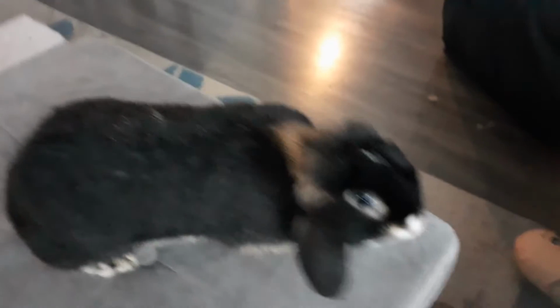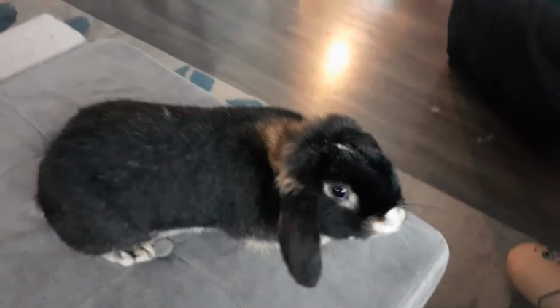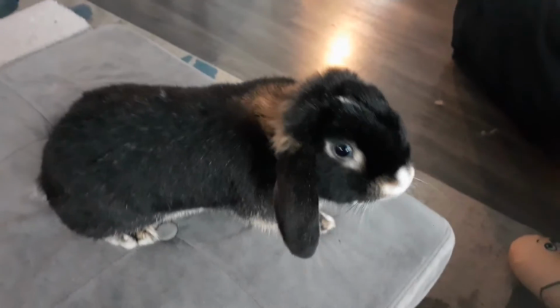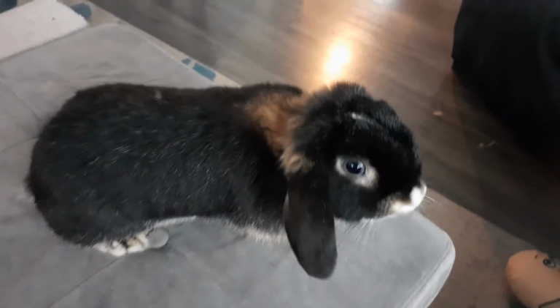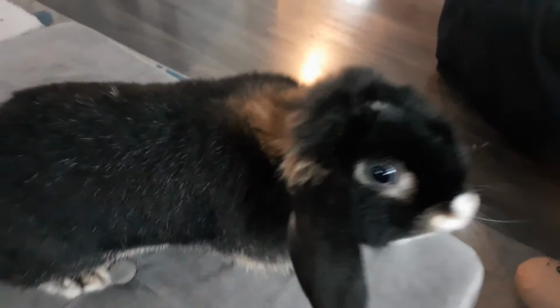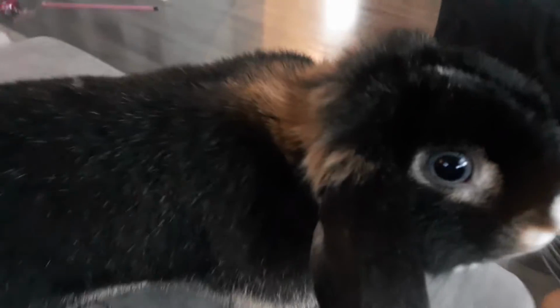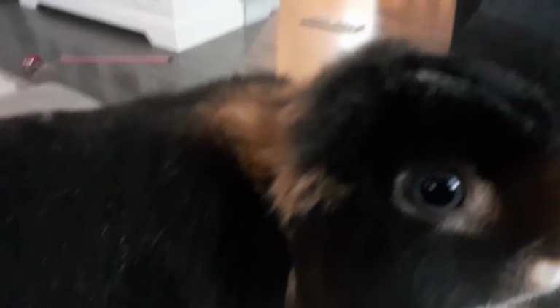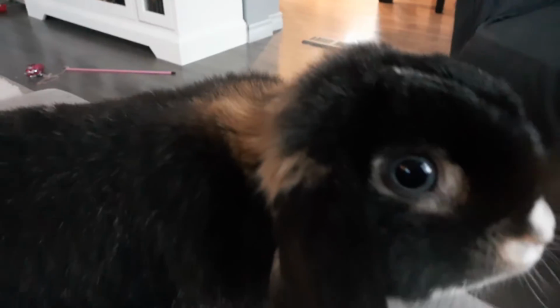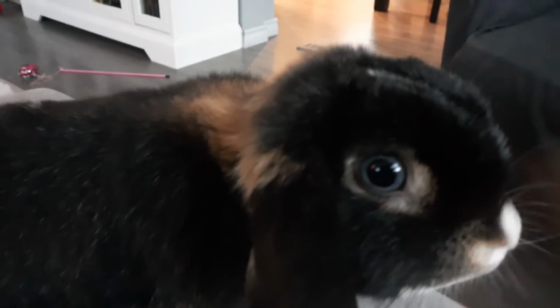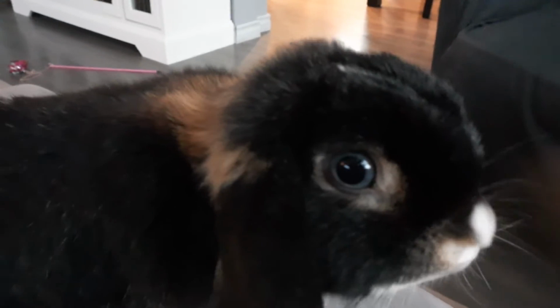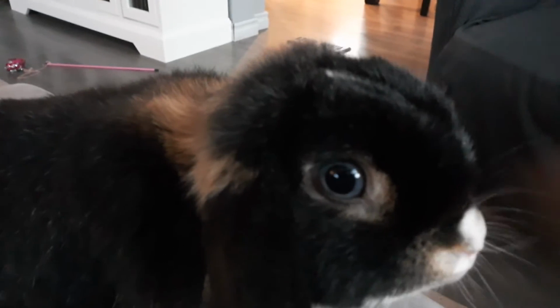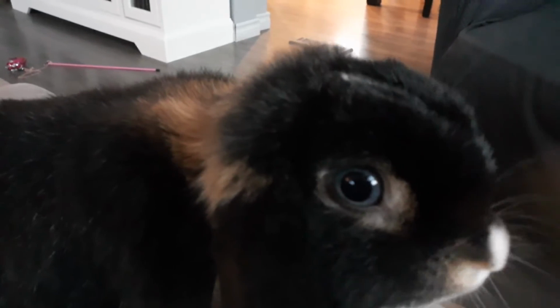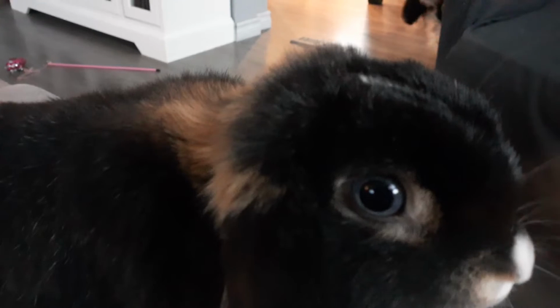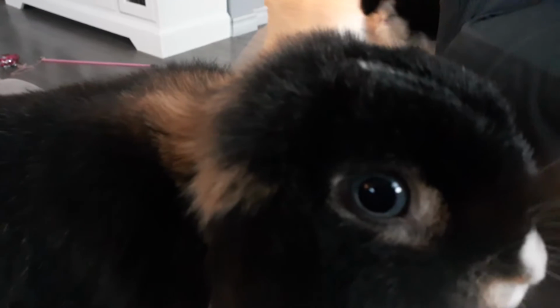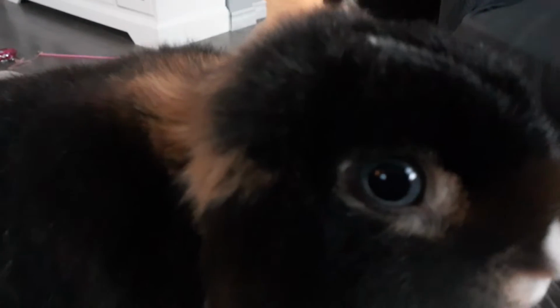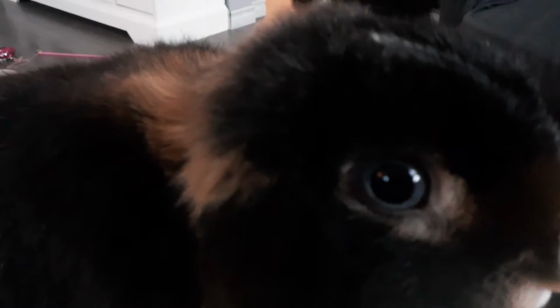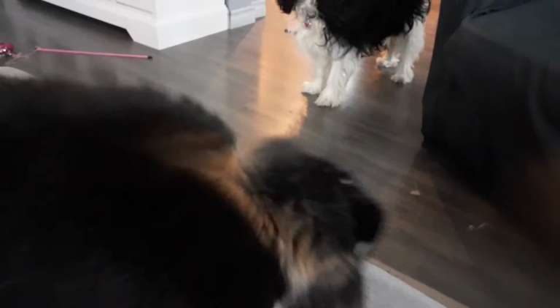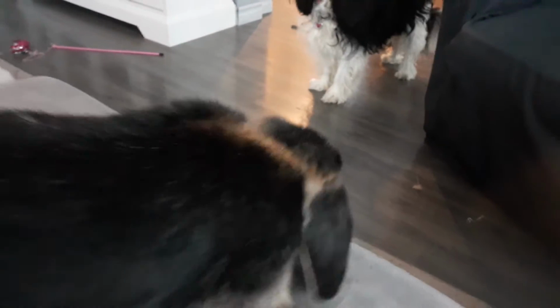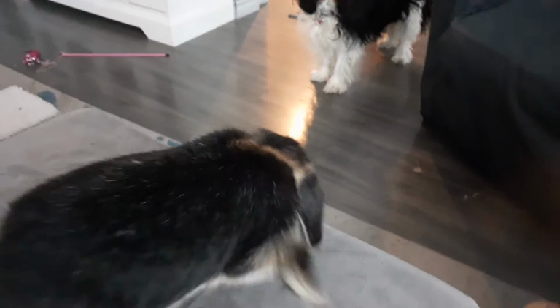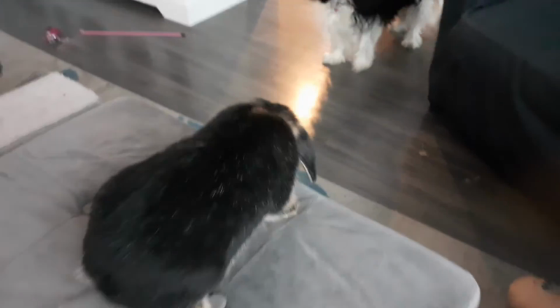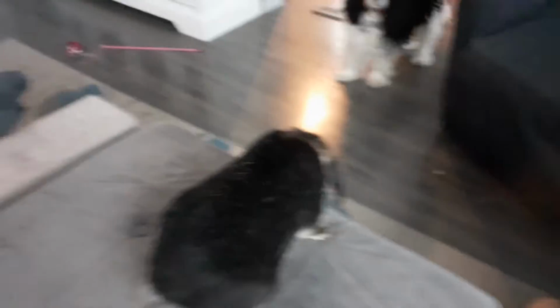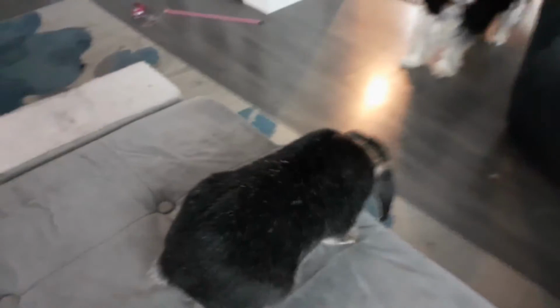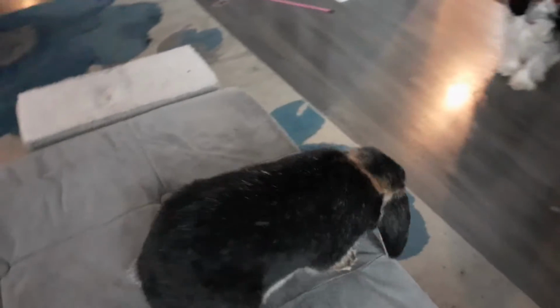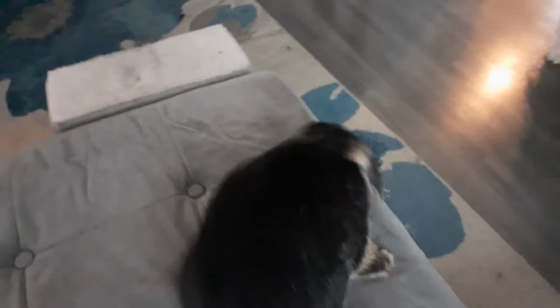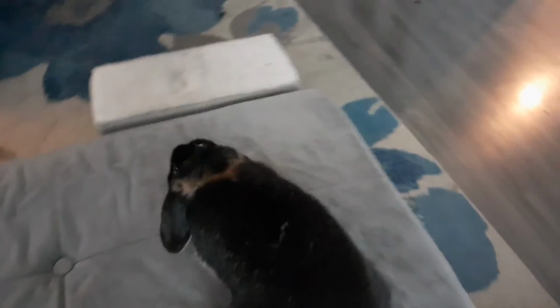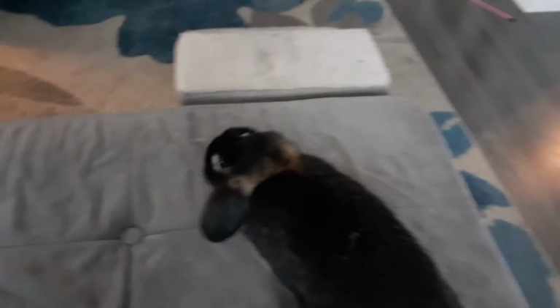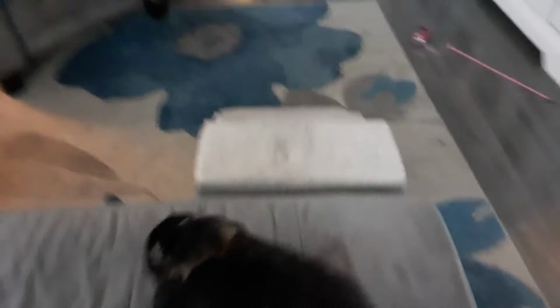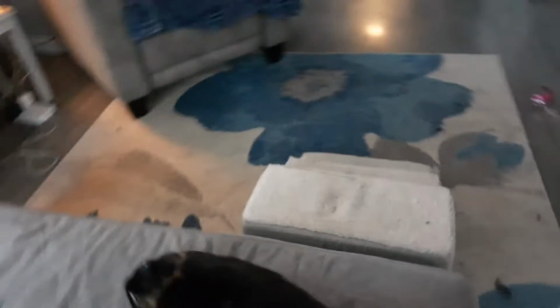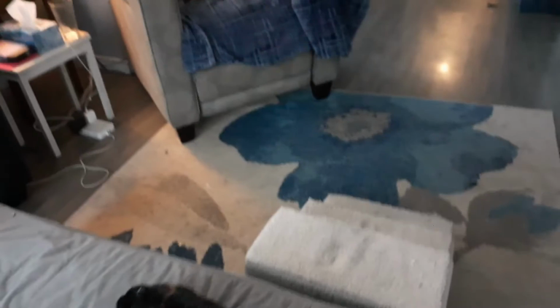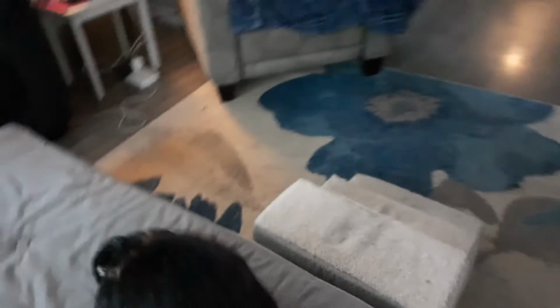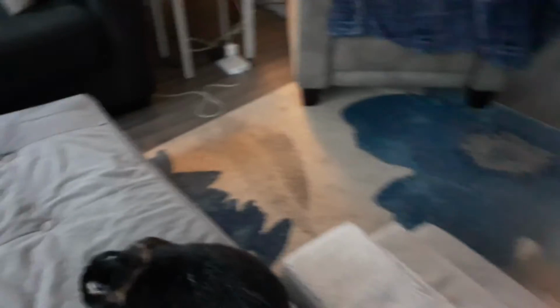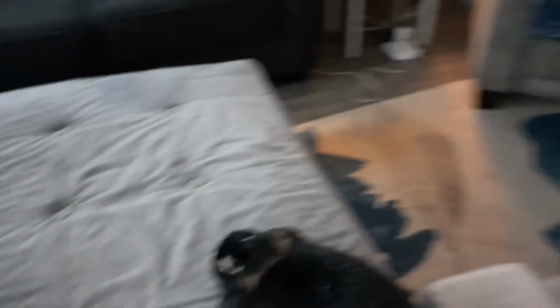You'll notice she's not in an enclosure. By the way, she has beautiful blue eyes — great shot of those blue eyes. She's not in an enclosure because she is a free roam house bunny.